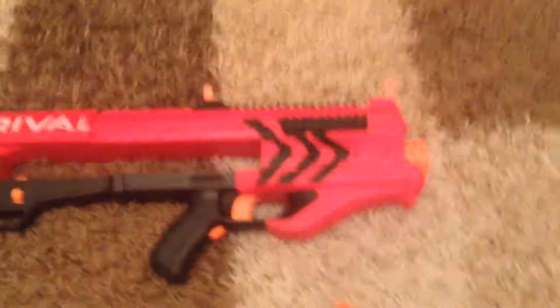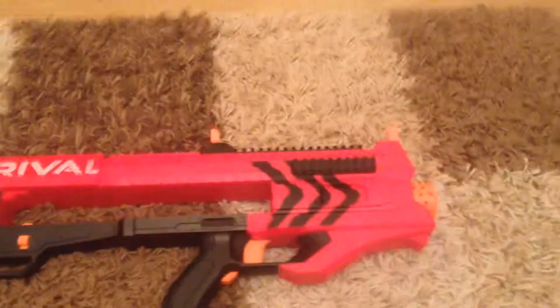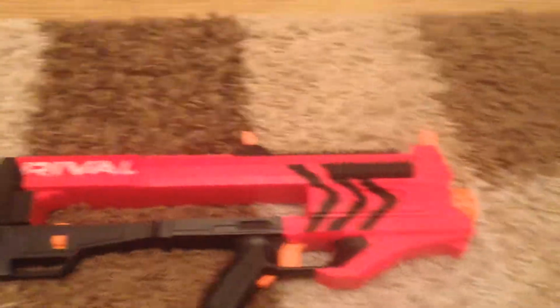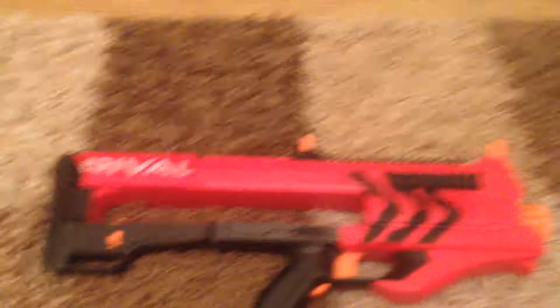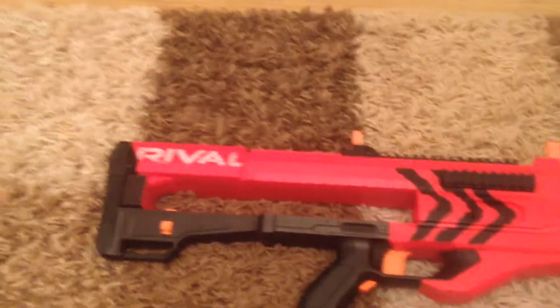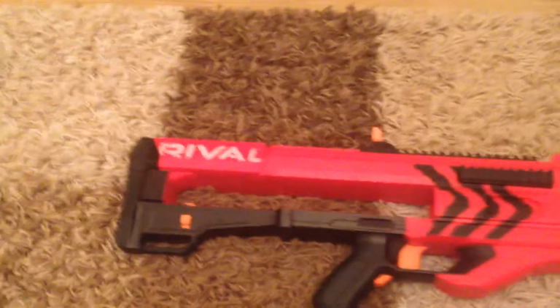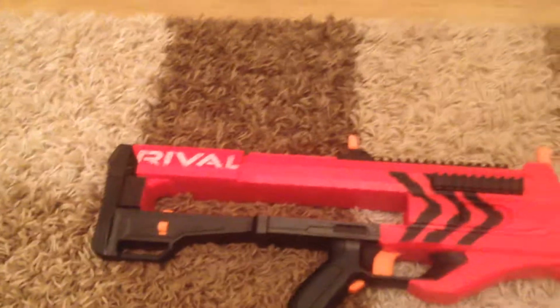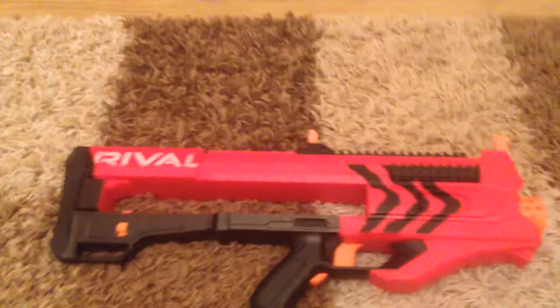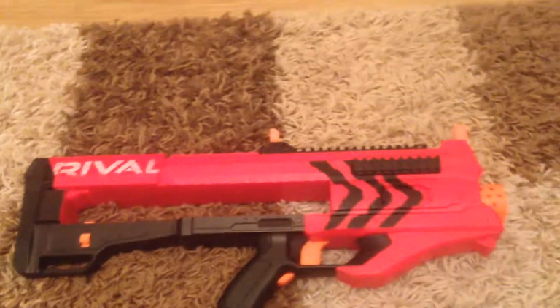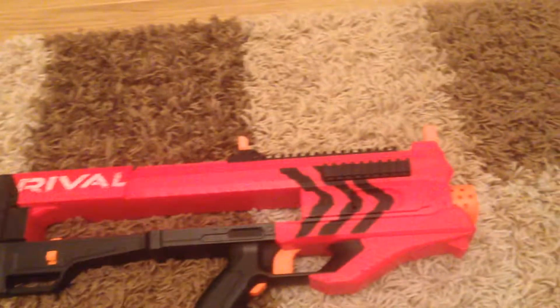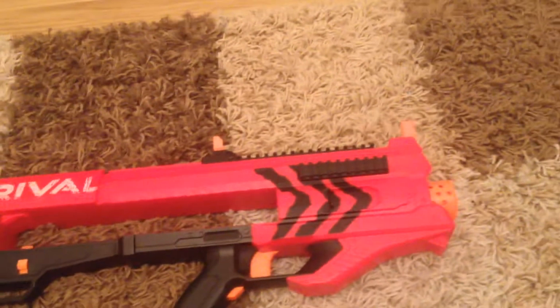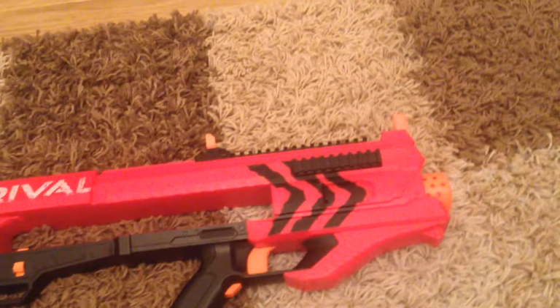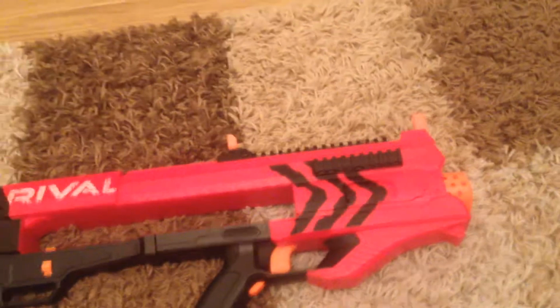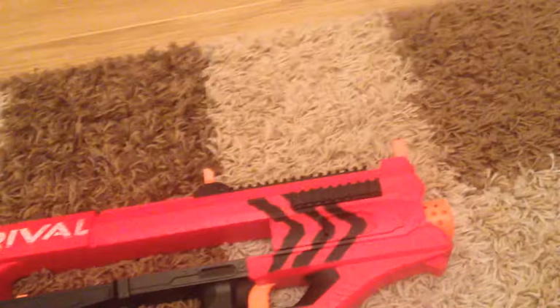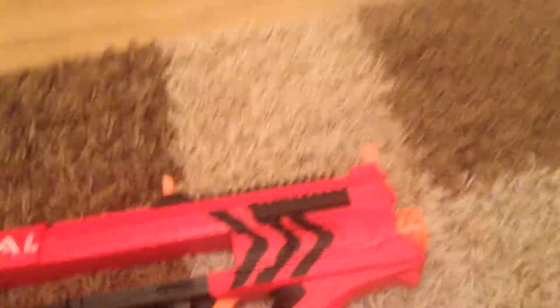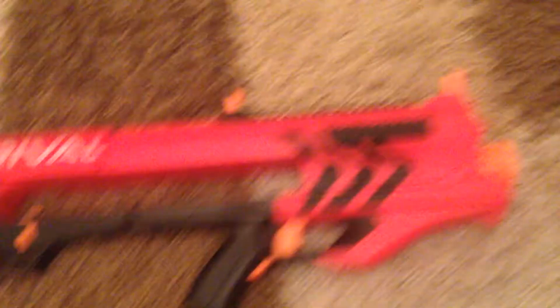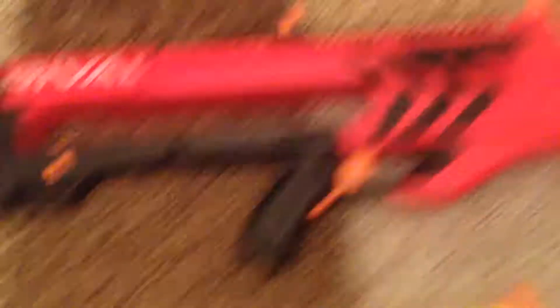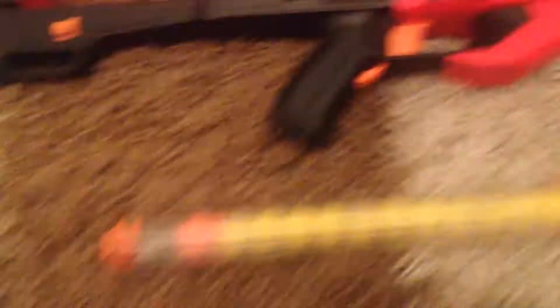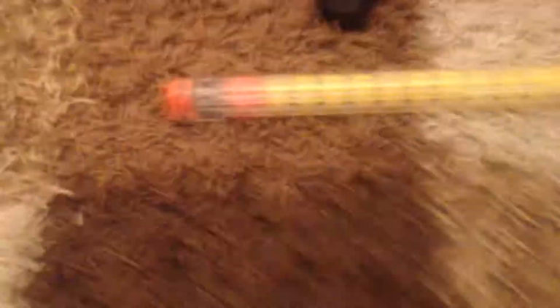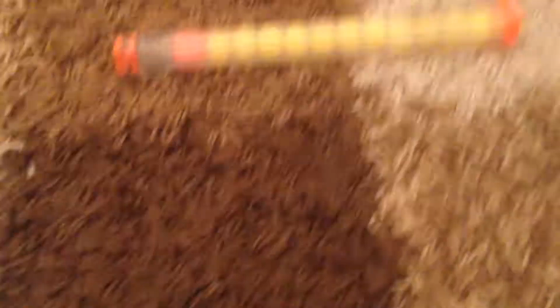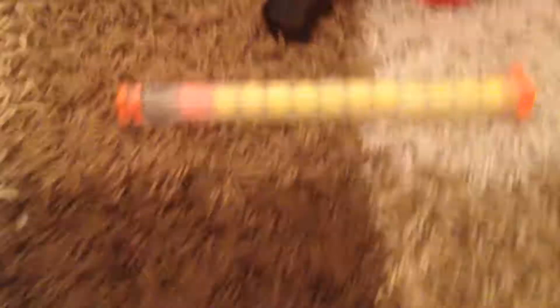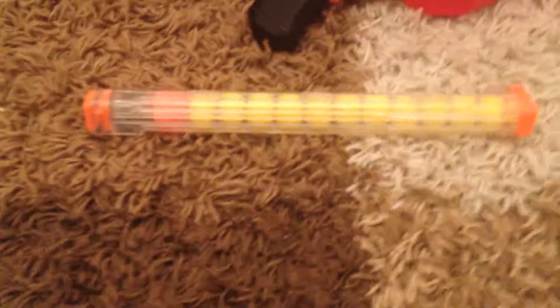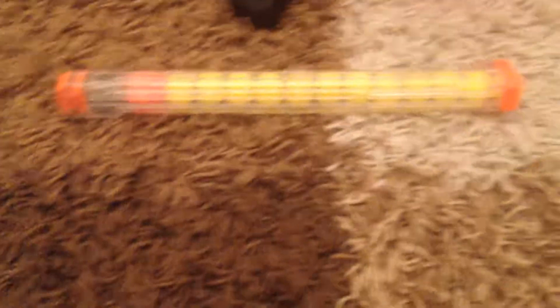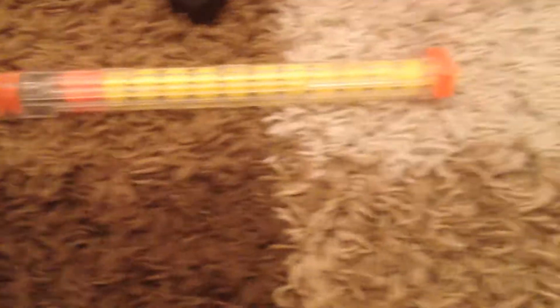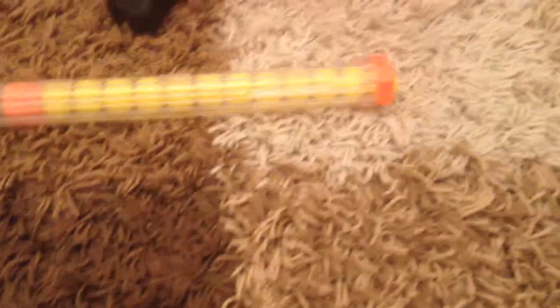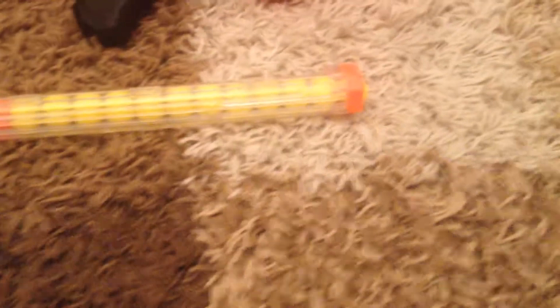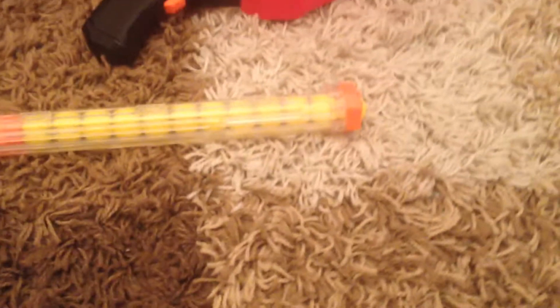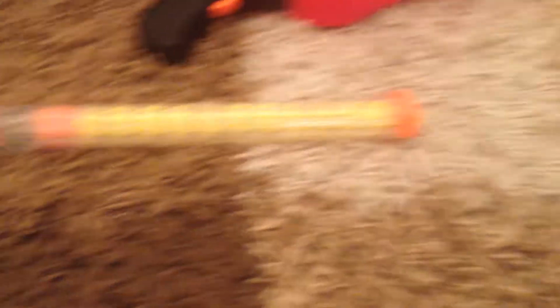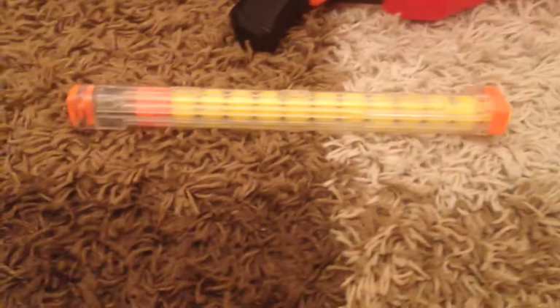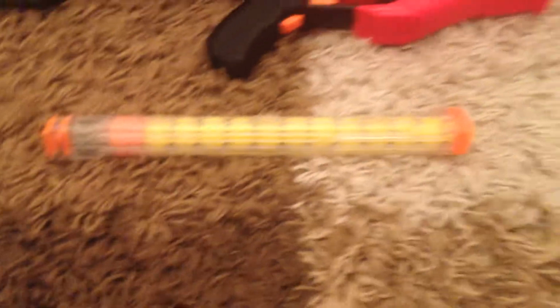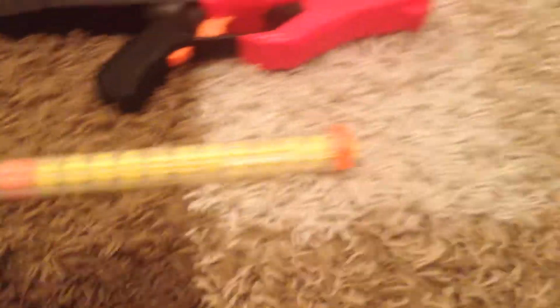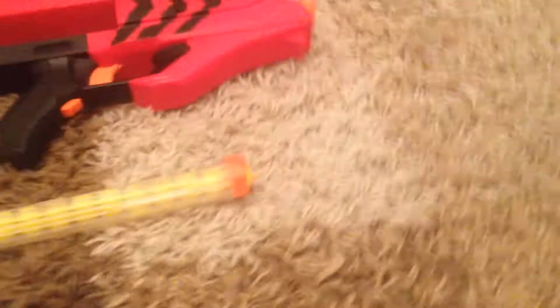As you can see I have the red version instead of the blue. It comes with a 12-round mag with 12 rival balls.